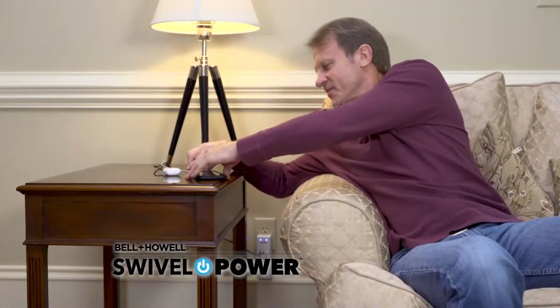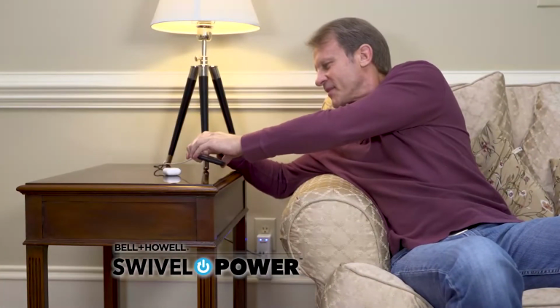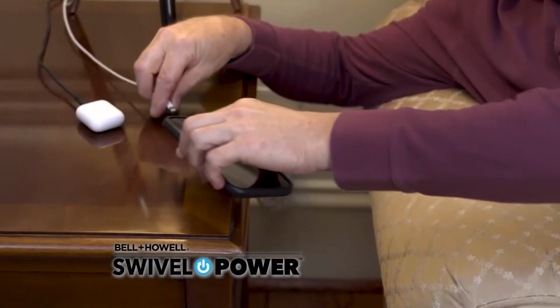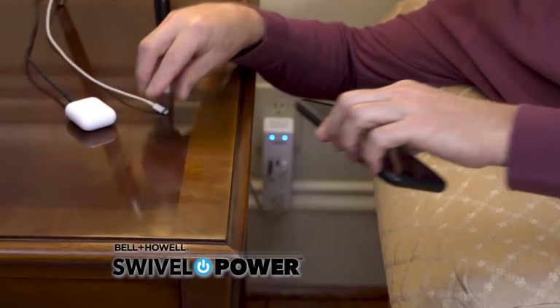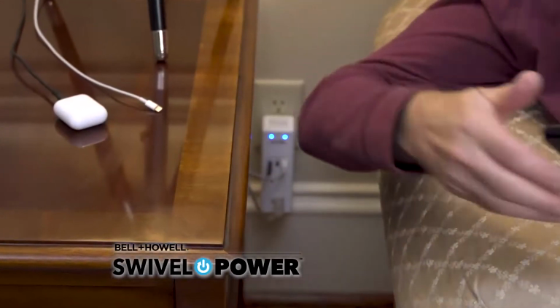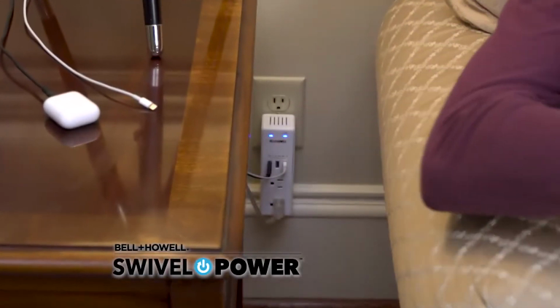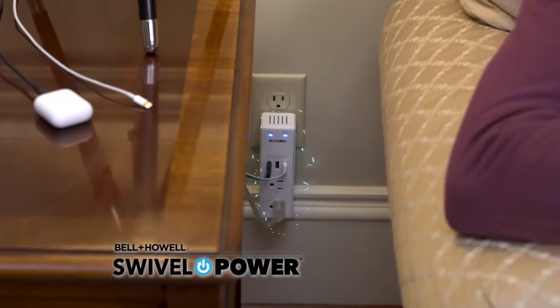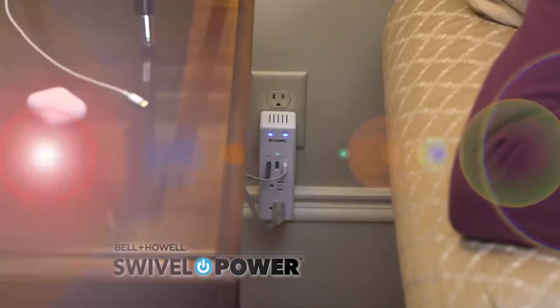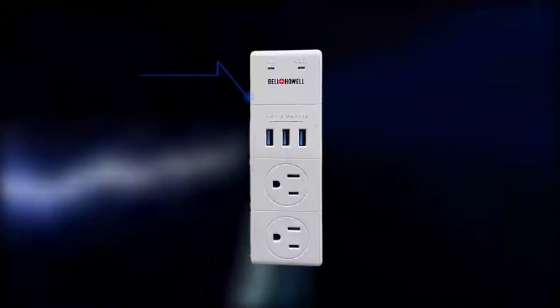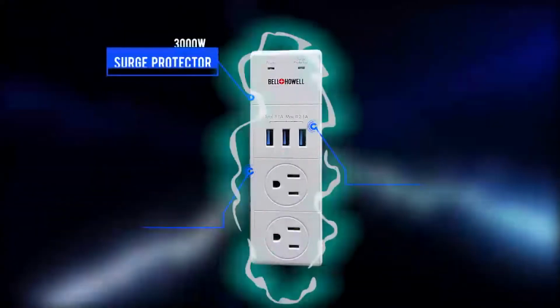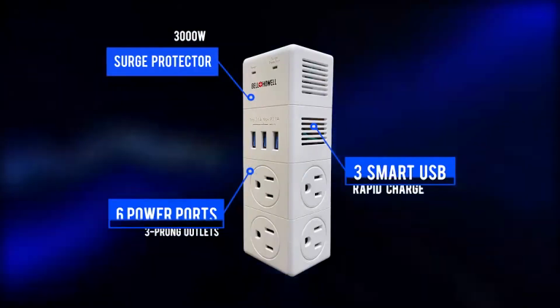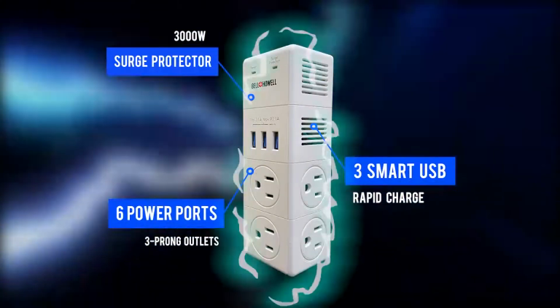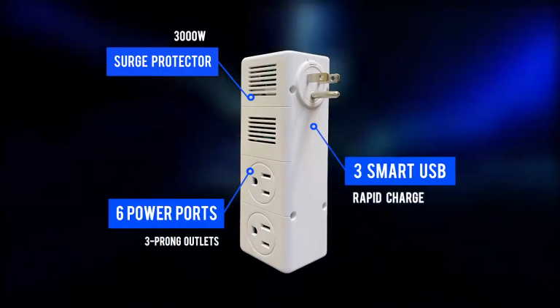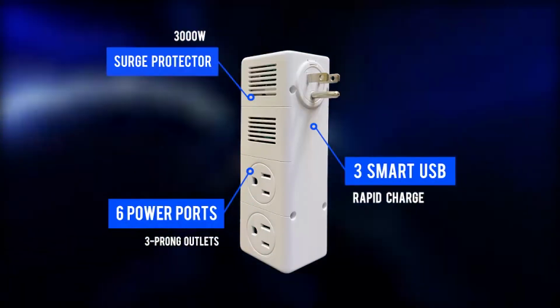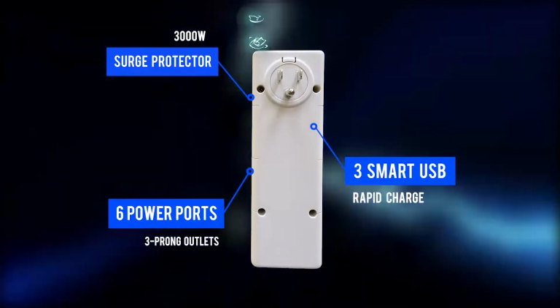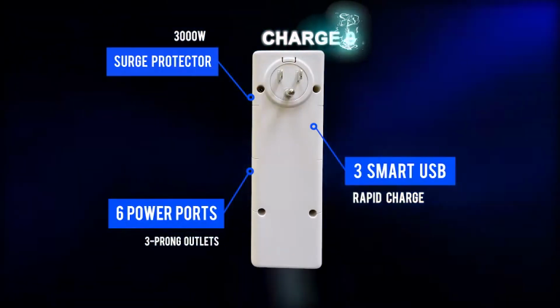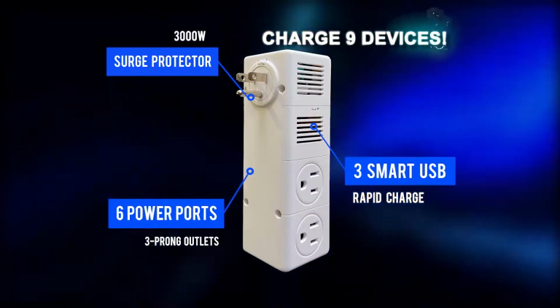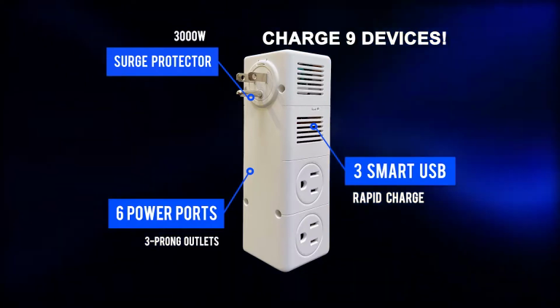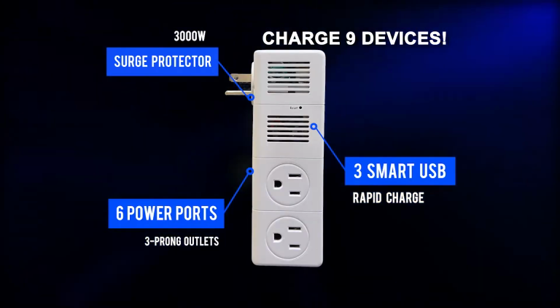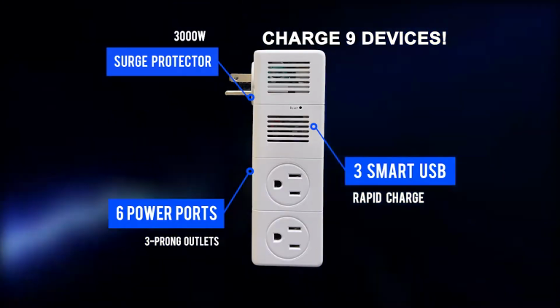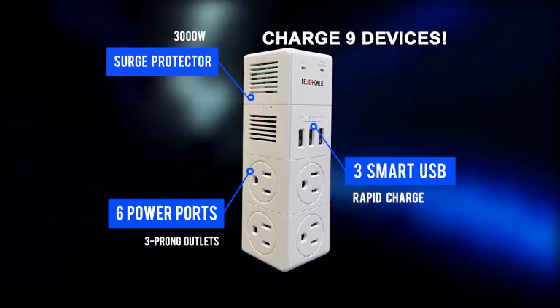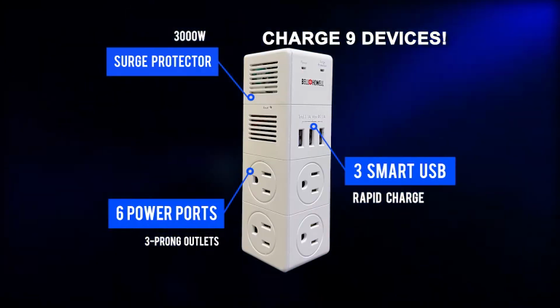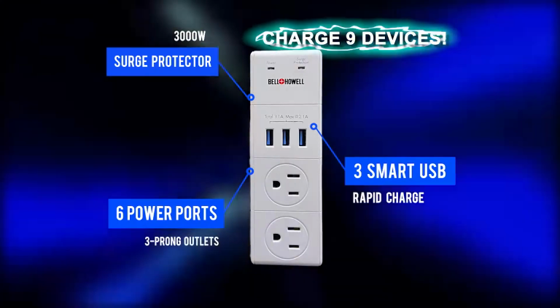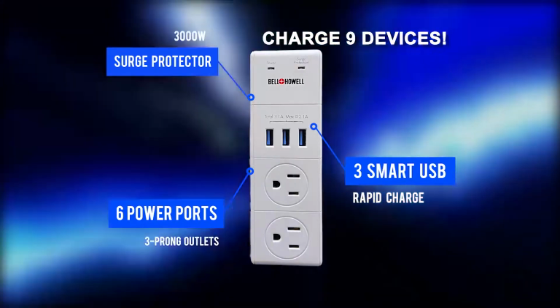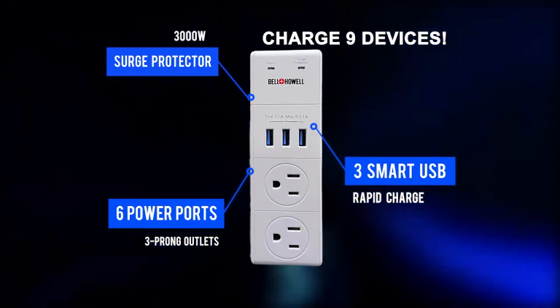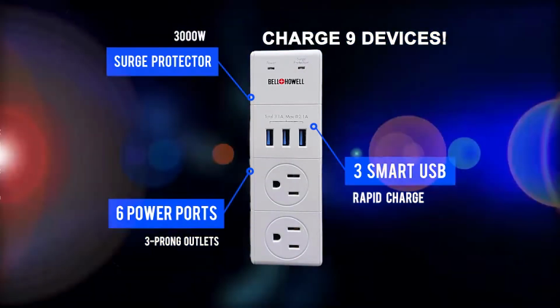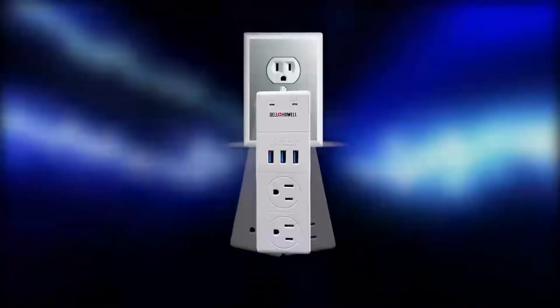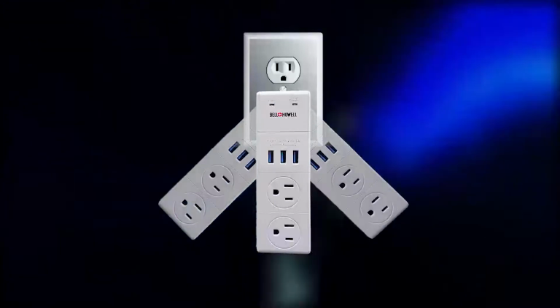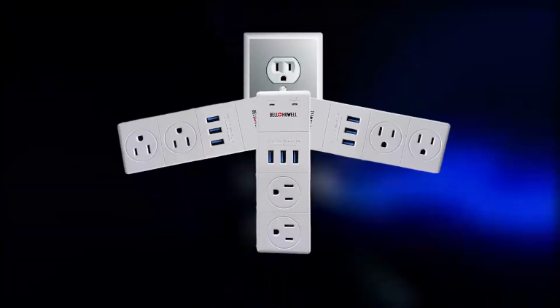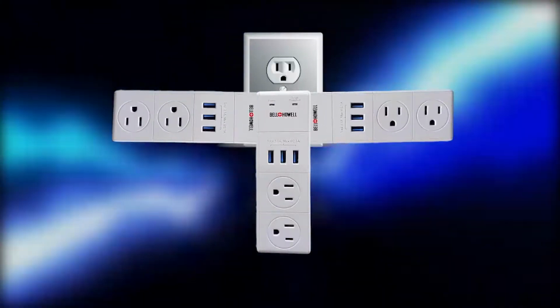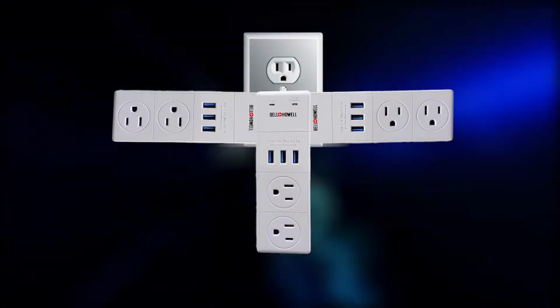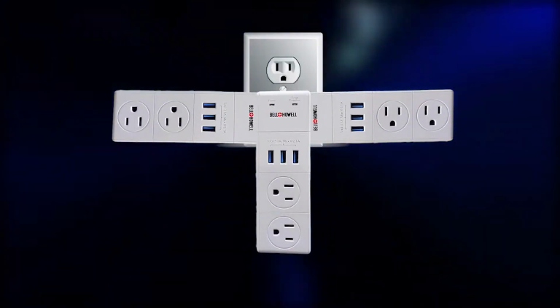Swivel Power was made for all your power needs — you'll love it. It's a smart charging station with six outlets, three USB ports, and a built-in surge protector. Safely charge nine devices at once, and Swivel Power turns 90 degrees for convenient charging.